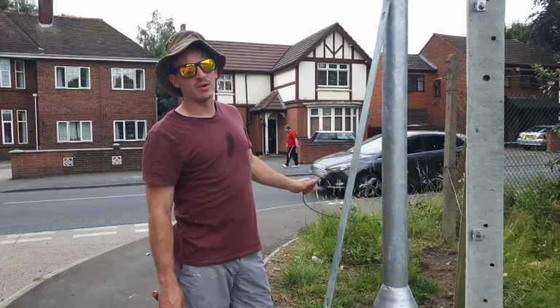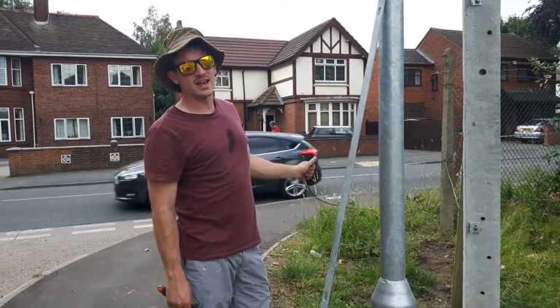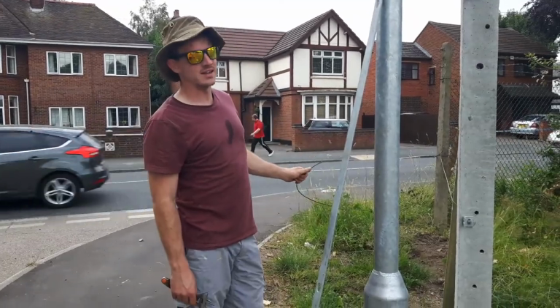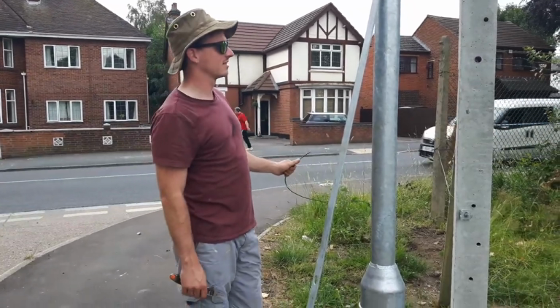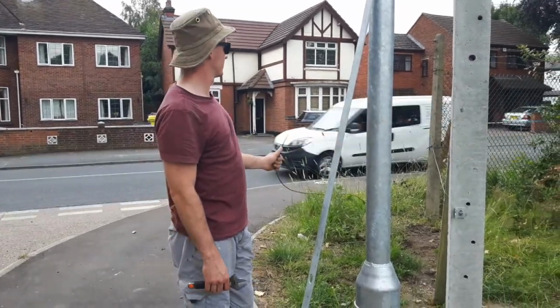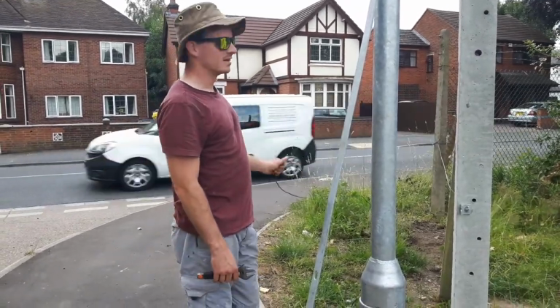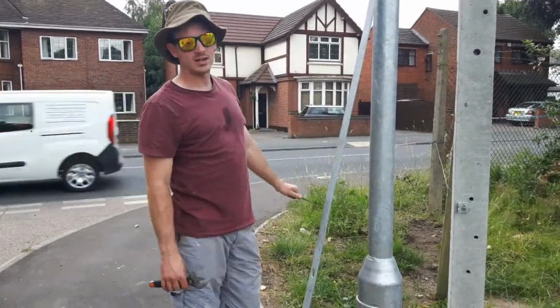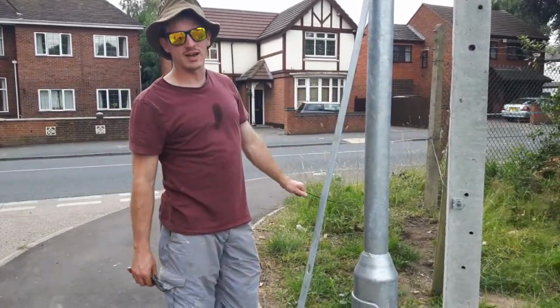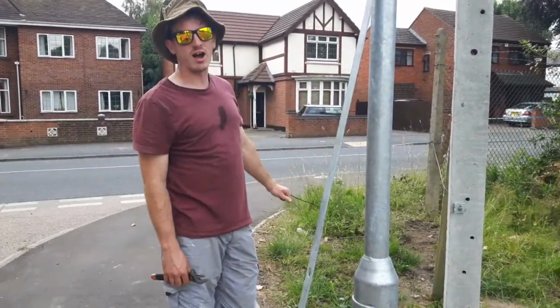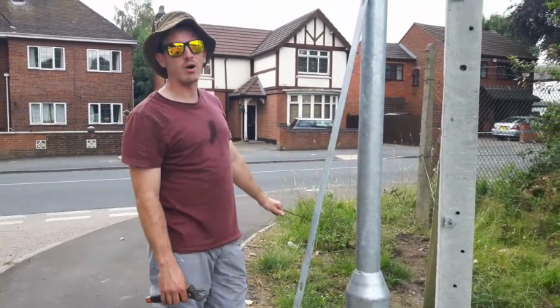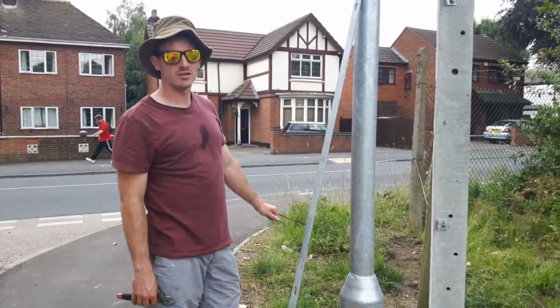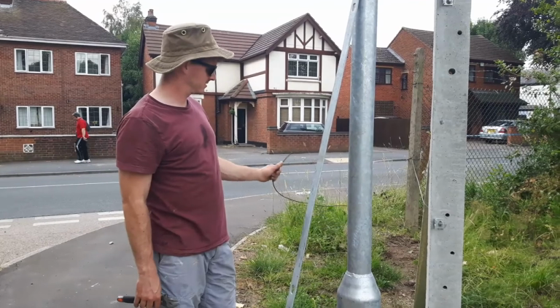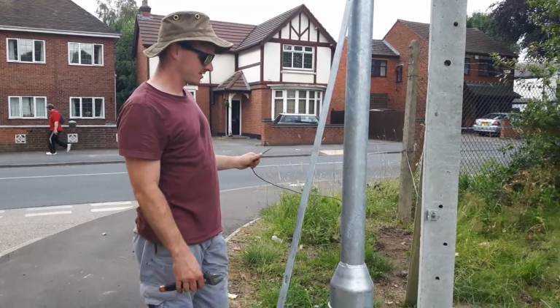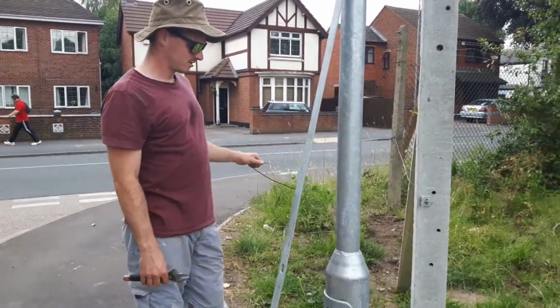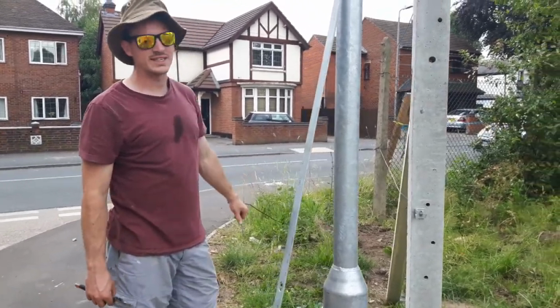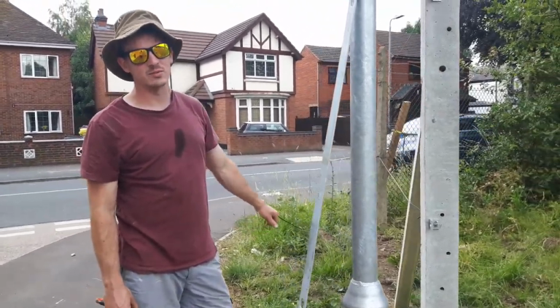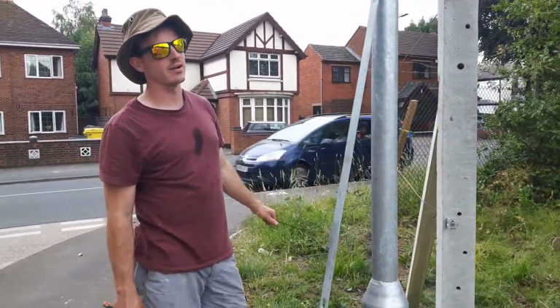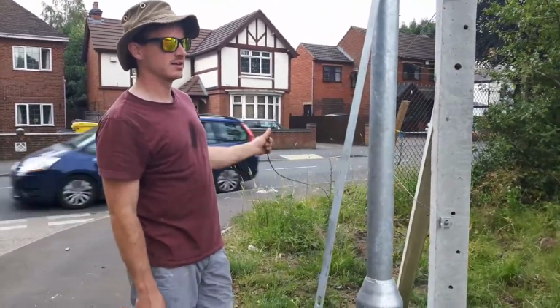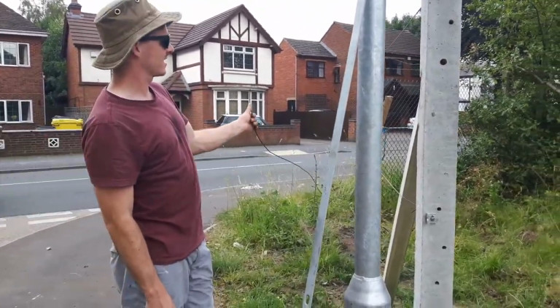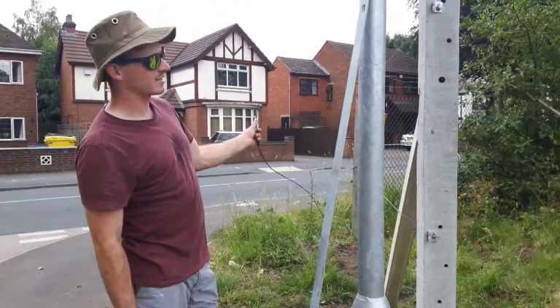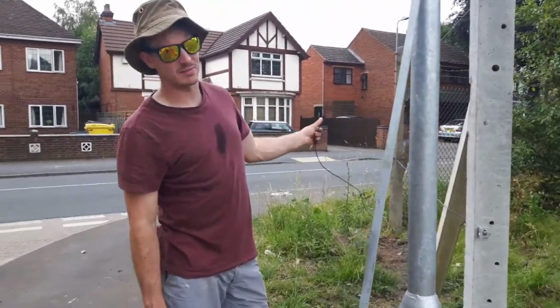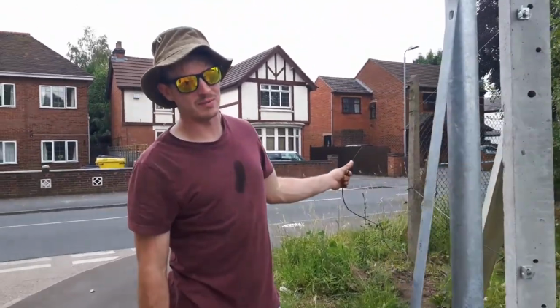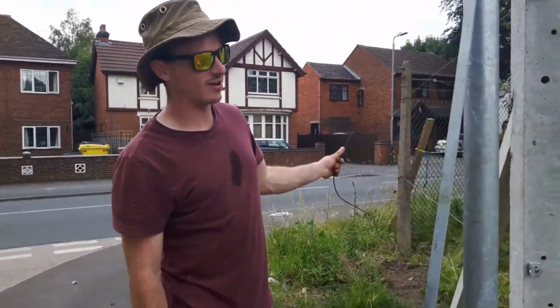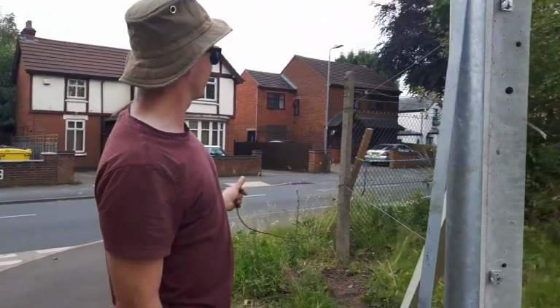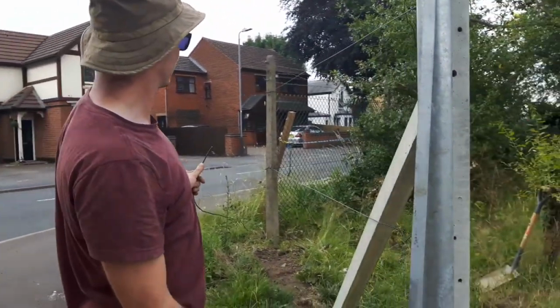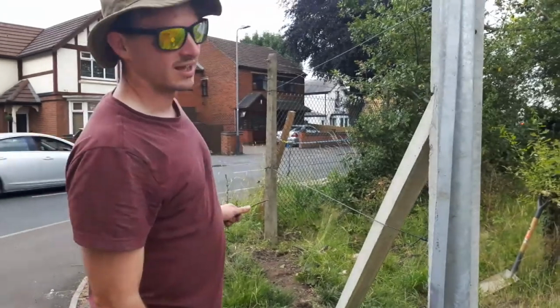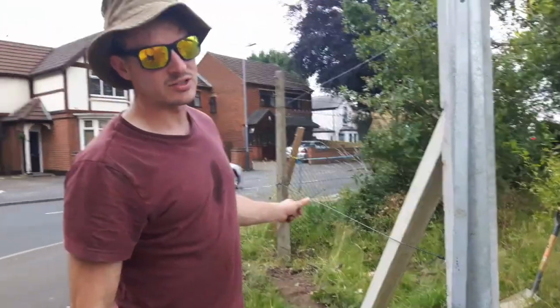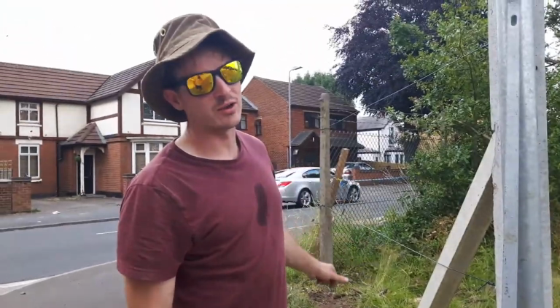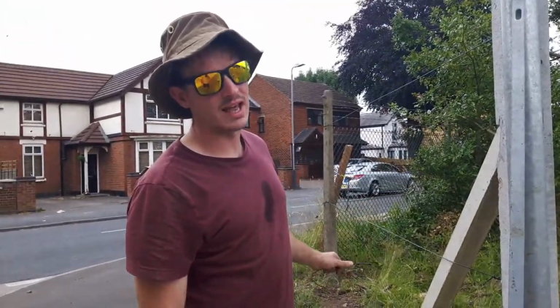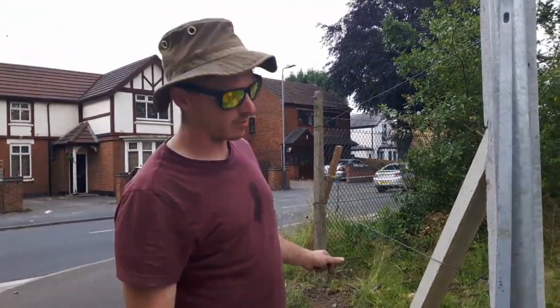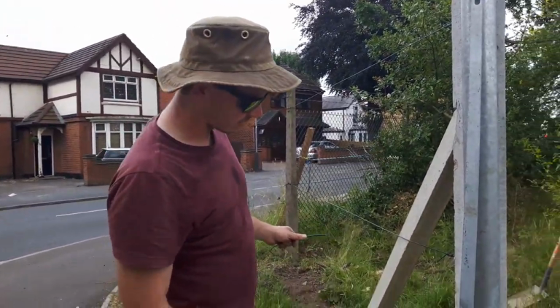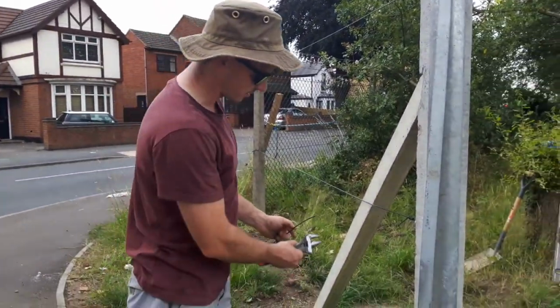Once again, we're not doing any drywall — we're doing the tension wire. I'll just start doing it now, I'll show you.